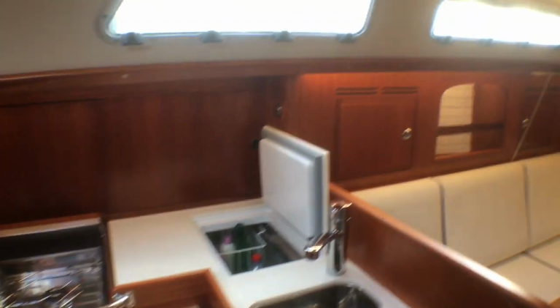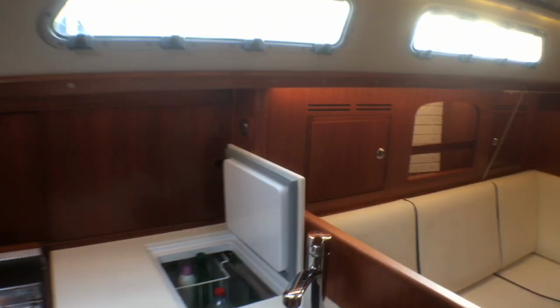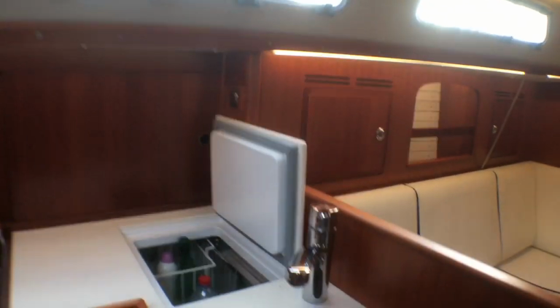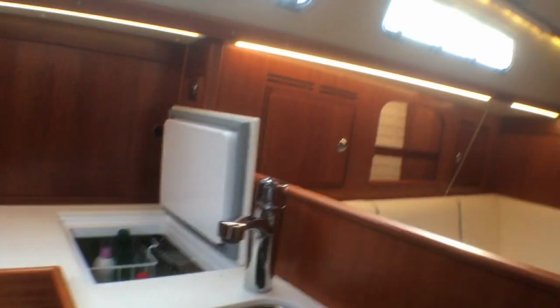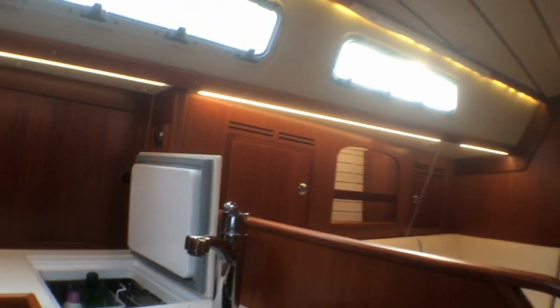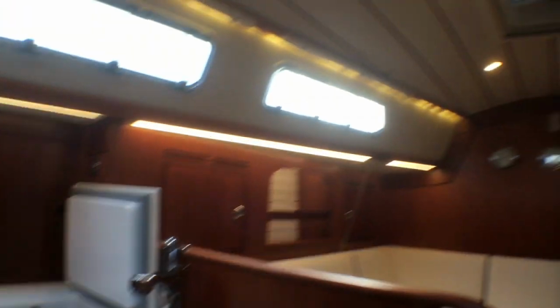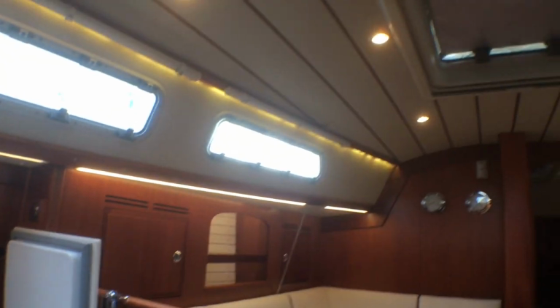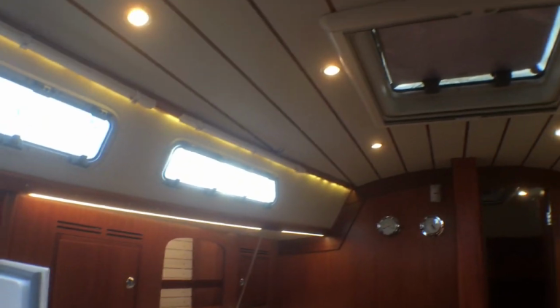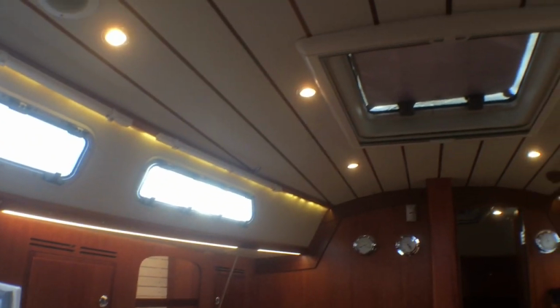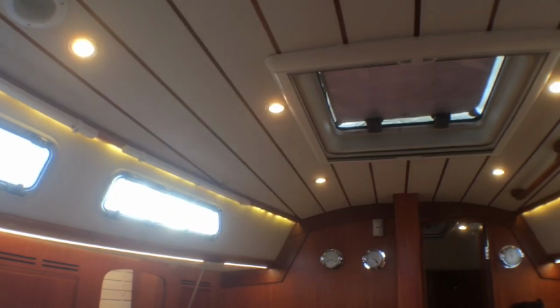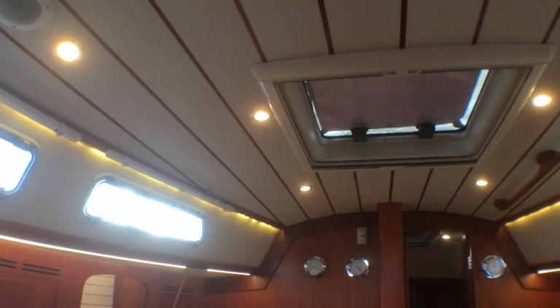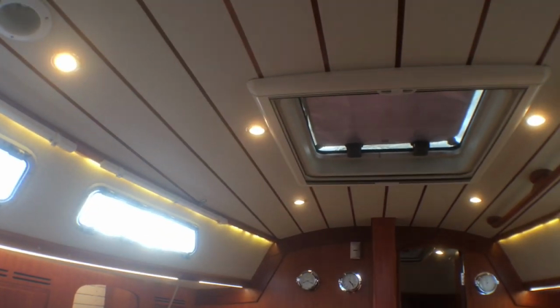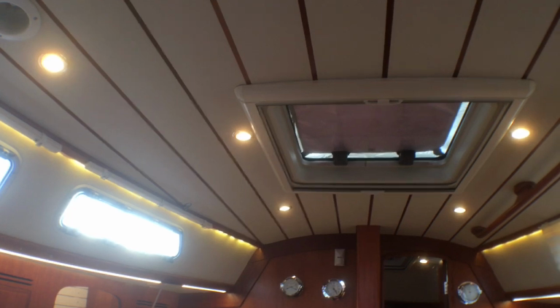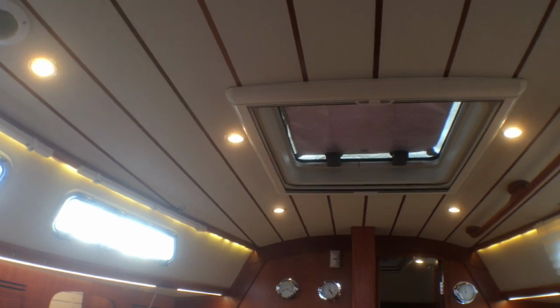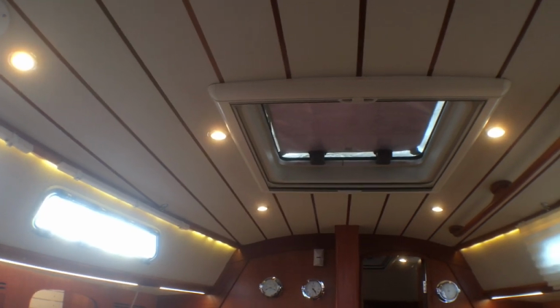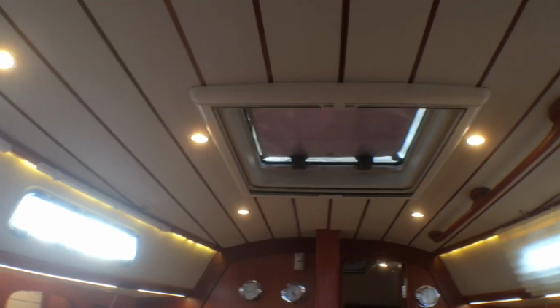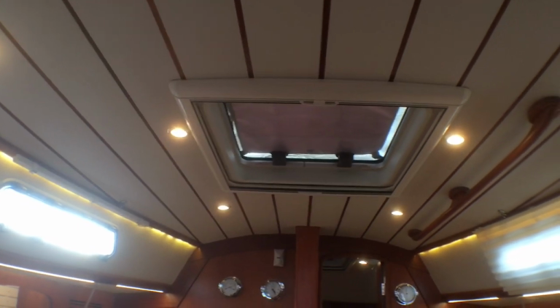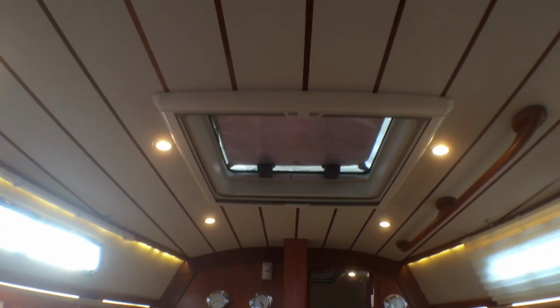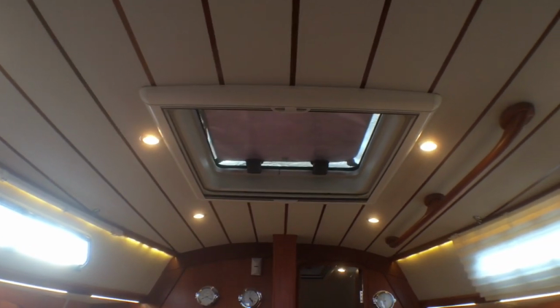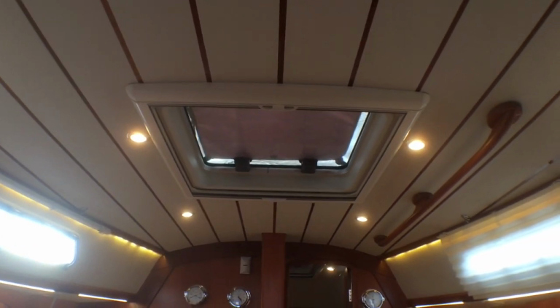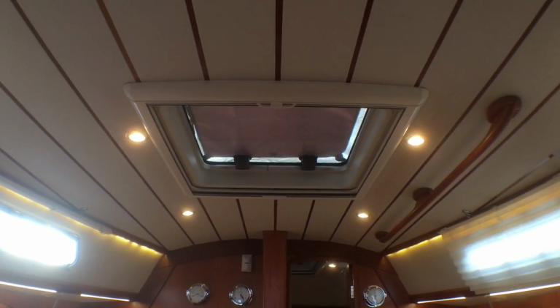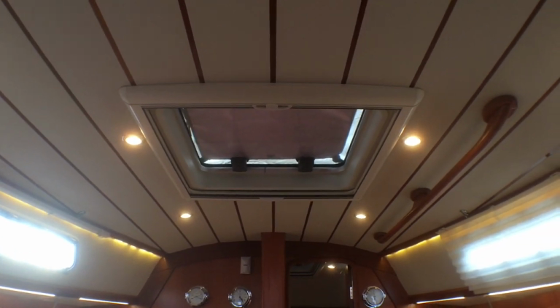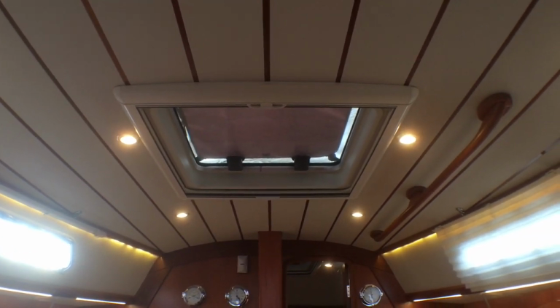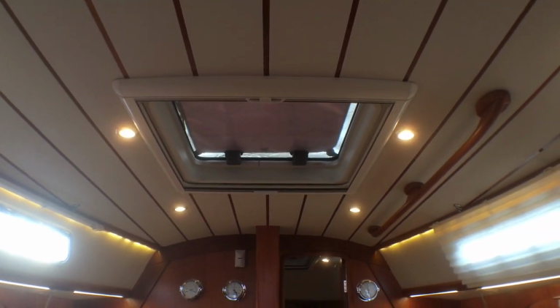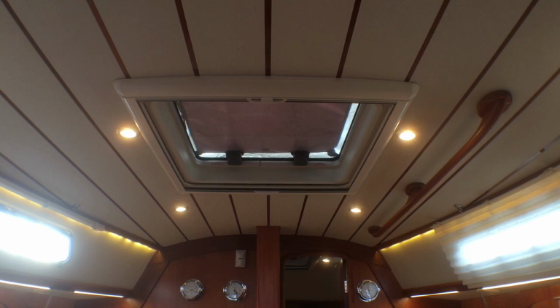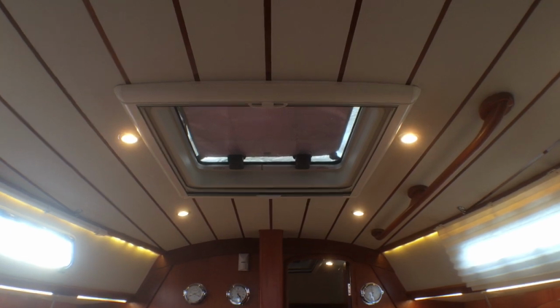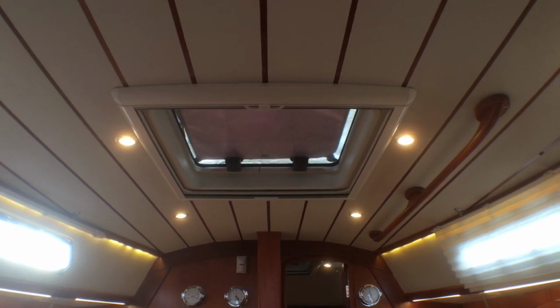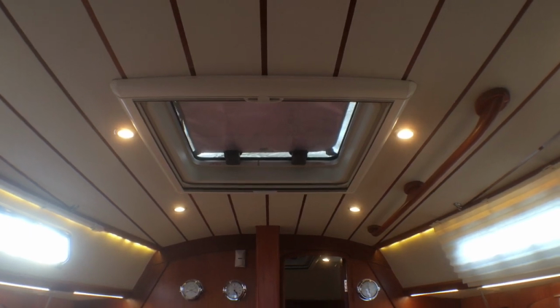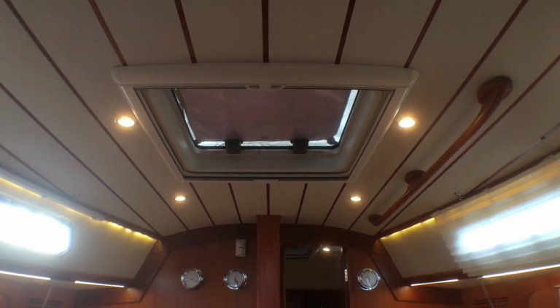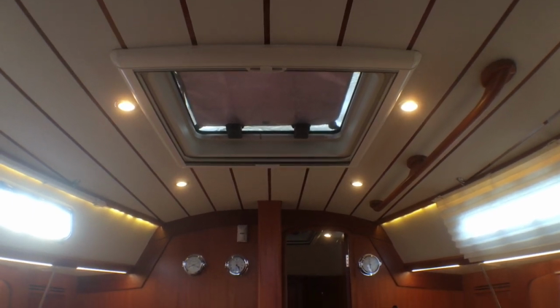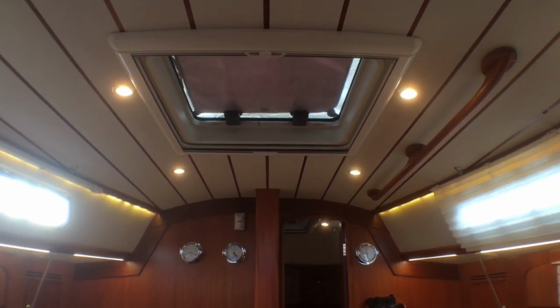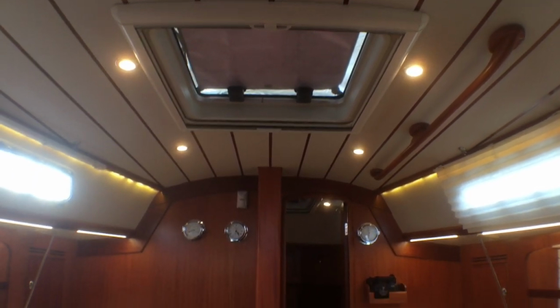Up on the ceiling of the saloon you can see the detail of the mahogany strips, and also the Ocean Air skylights, which are on the forward cabin hatch and the main saloon hatch.